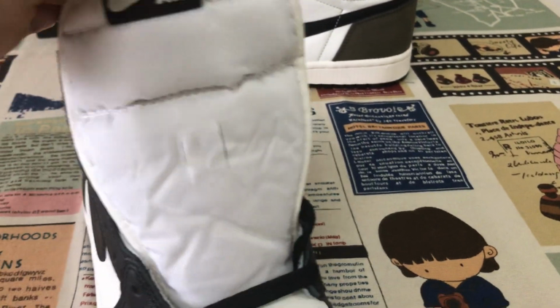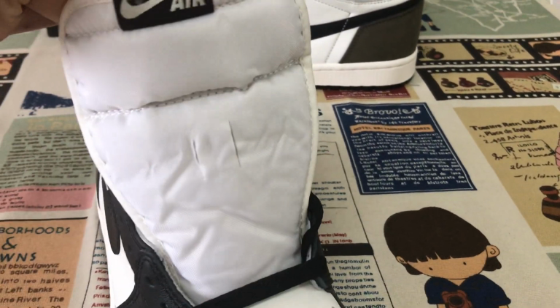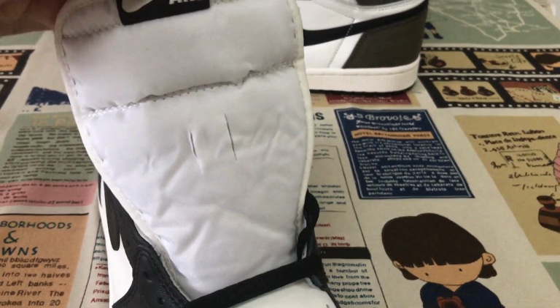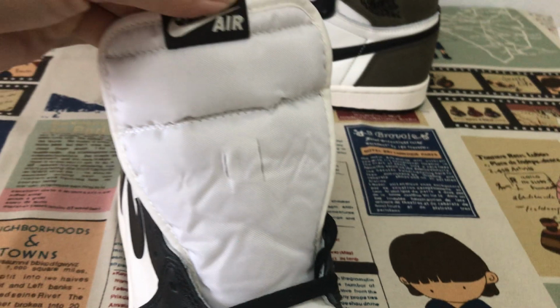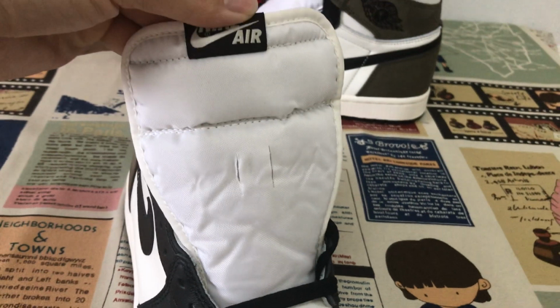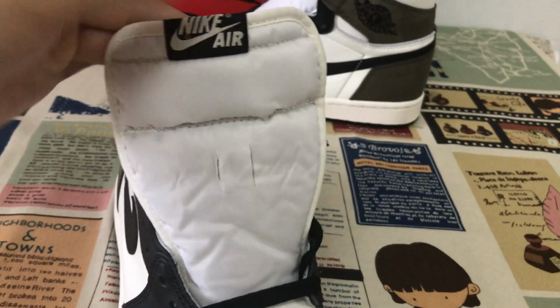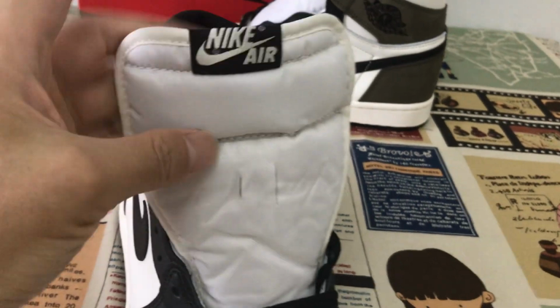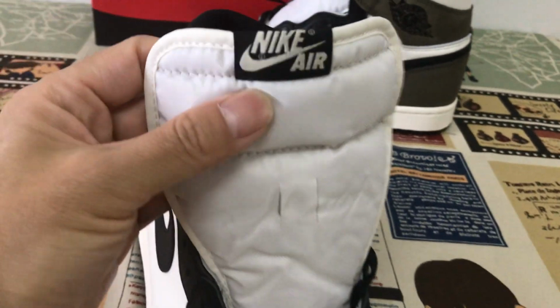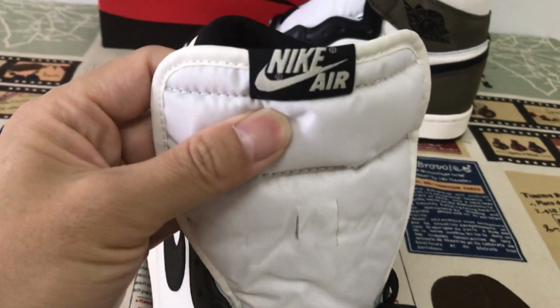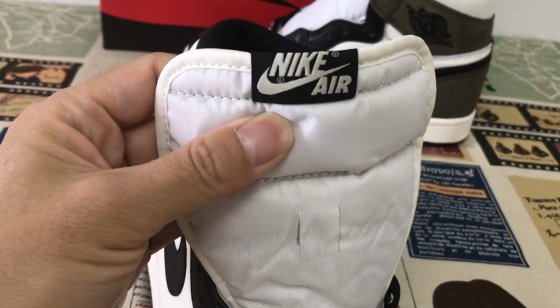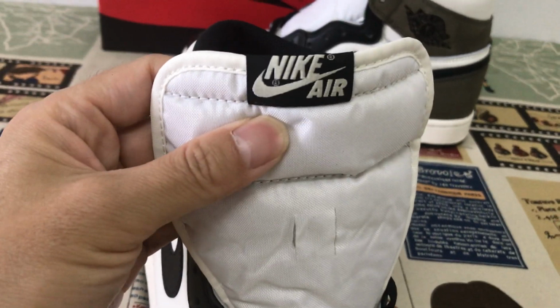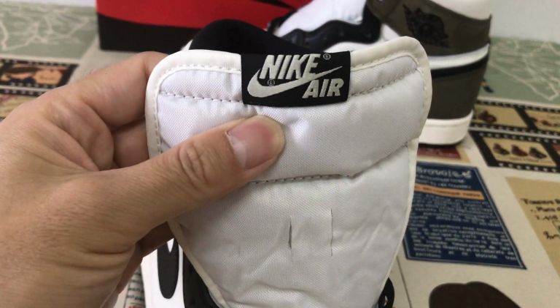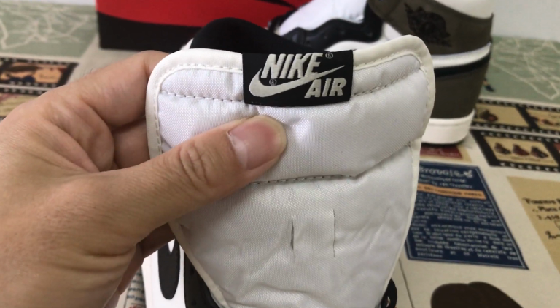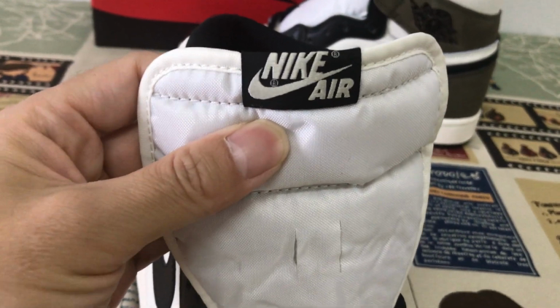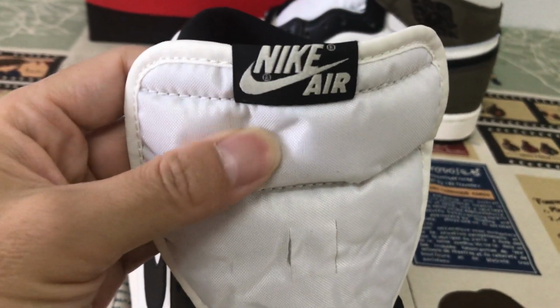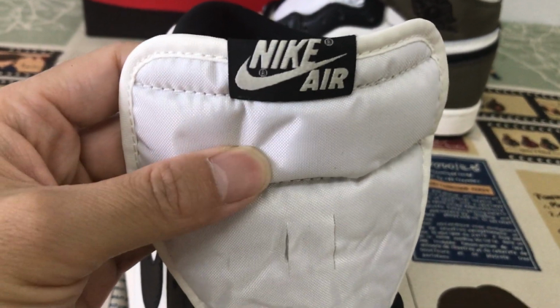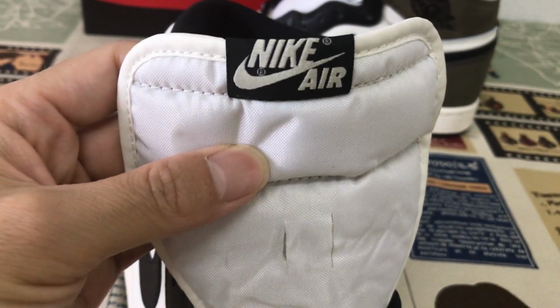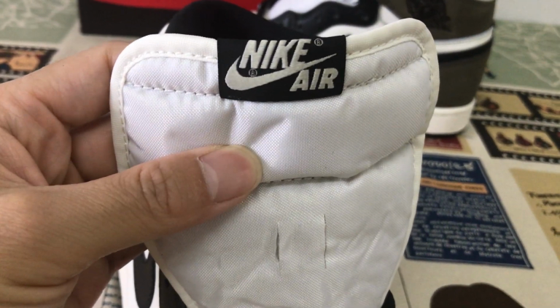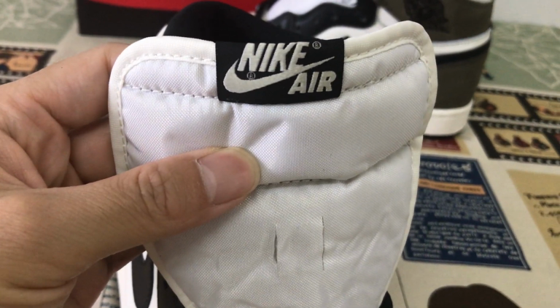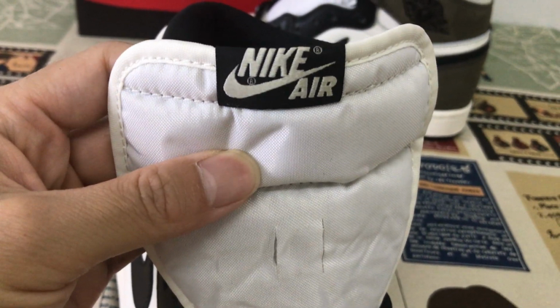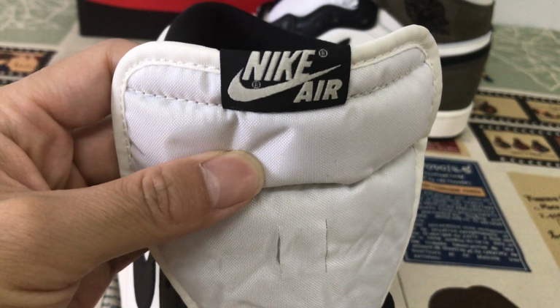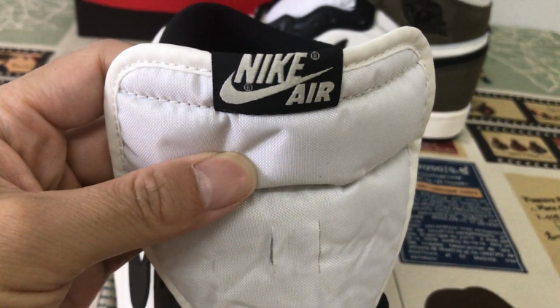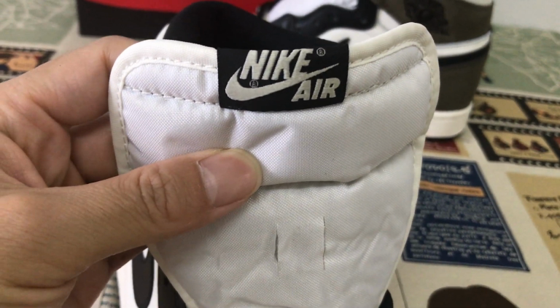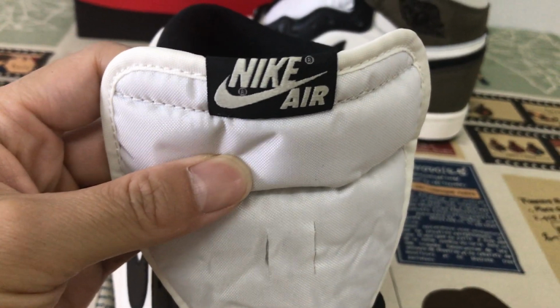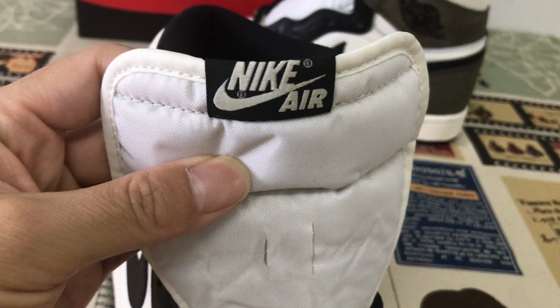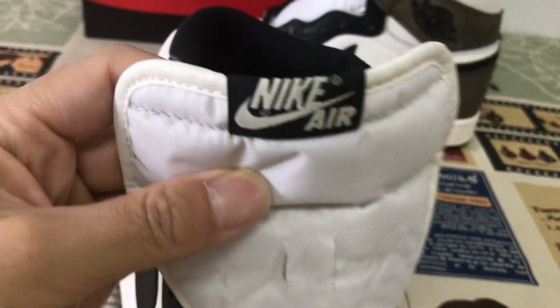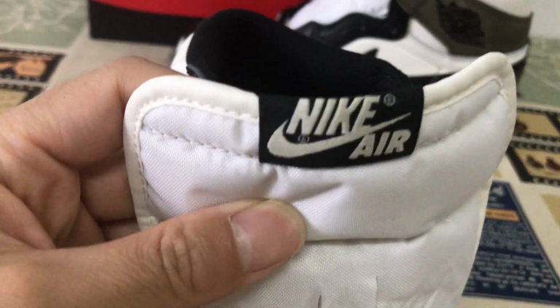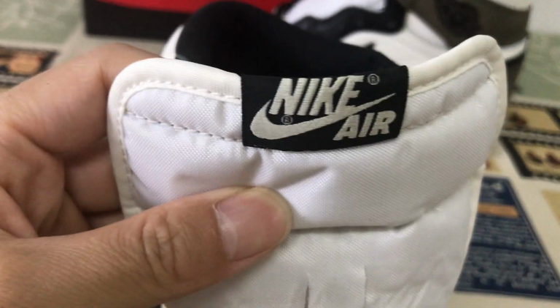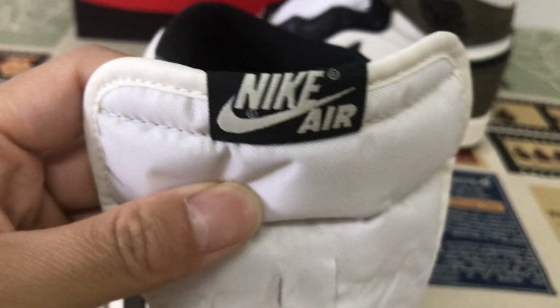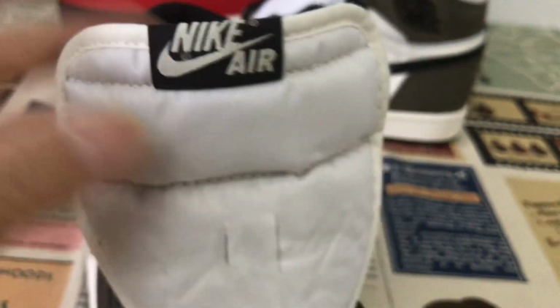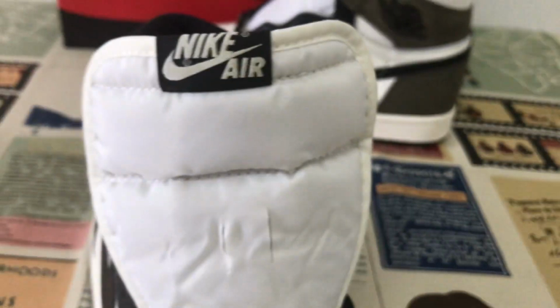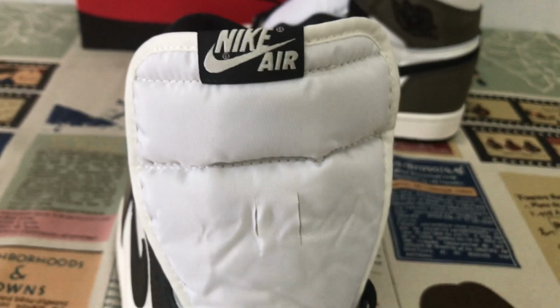That's the tongue, with the tongue label, with black and upper white — nice, and a logo.